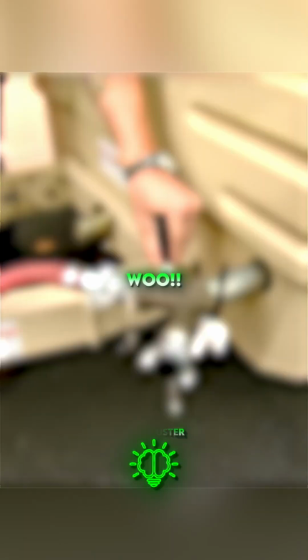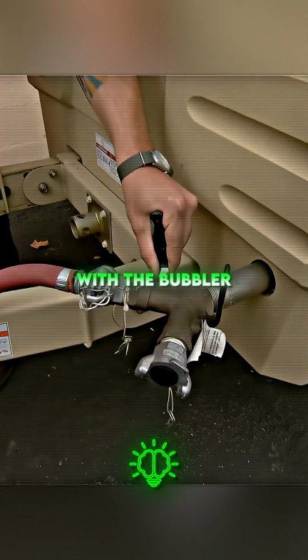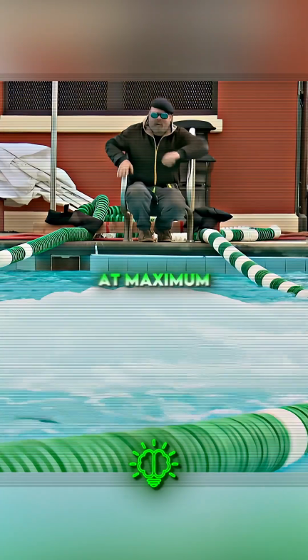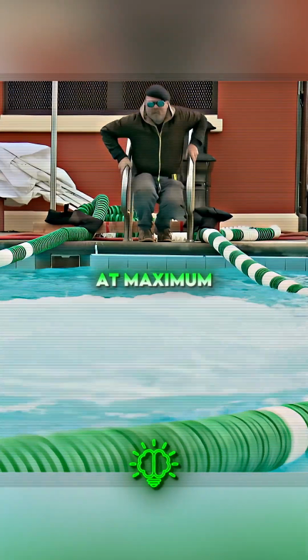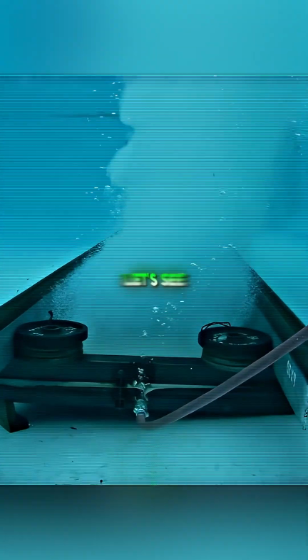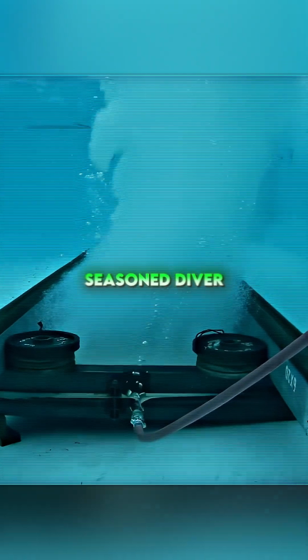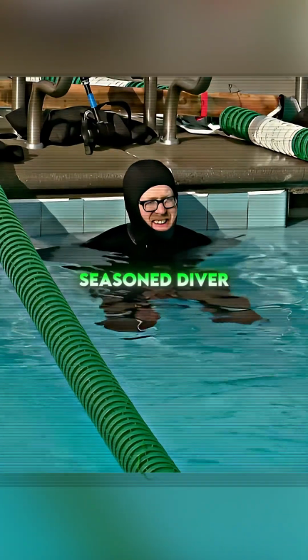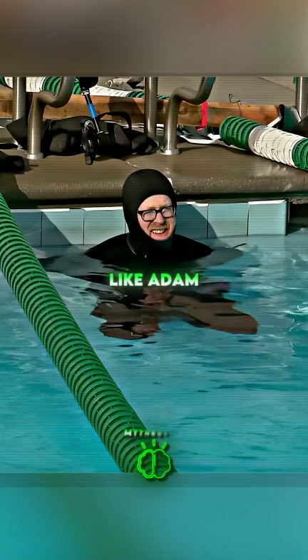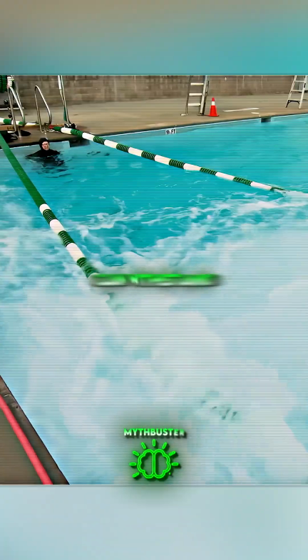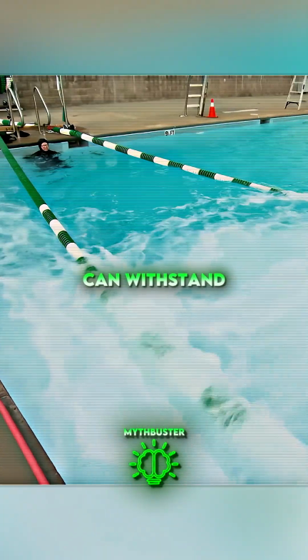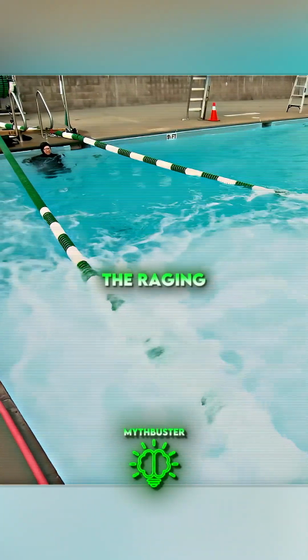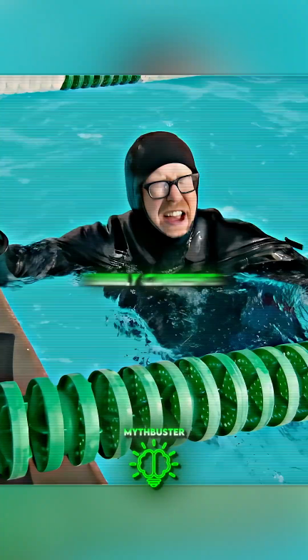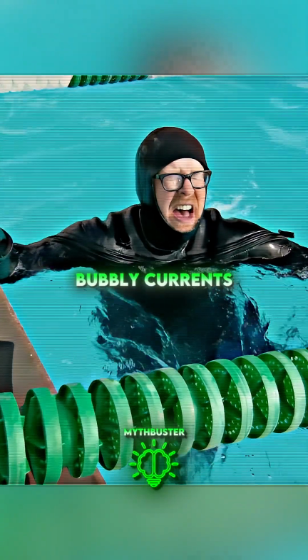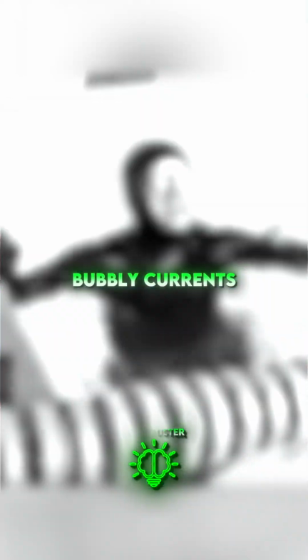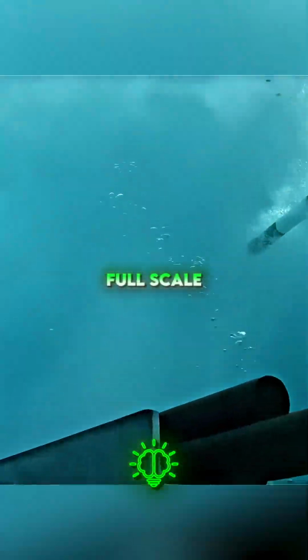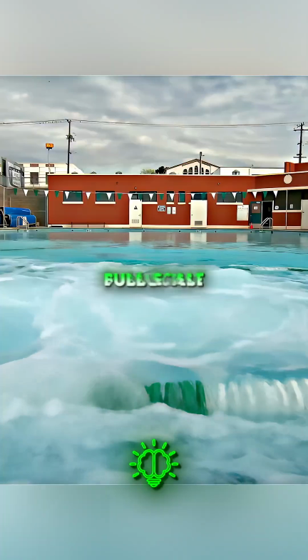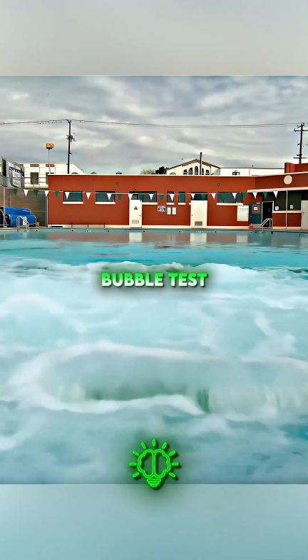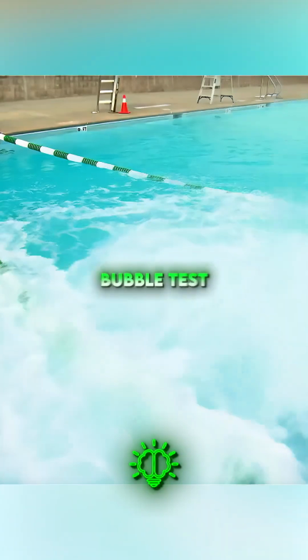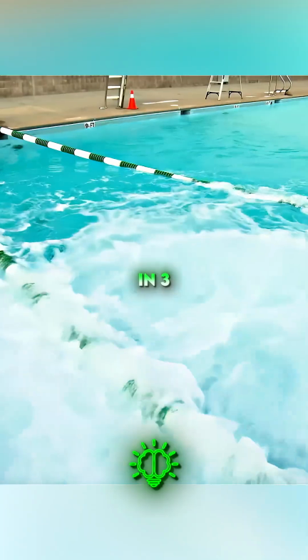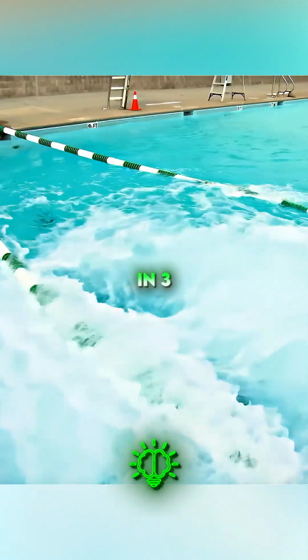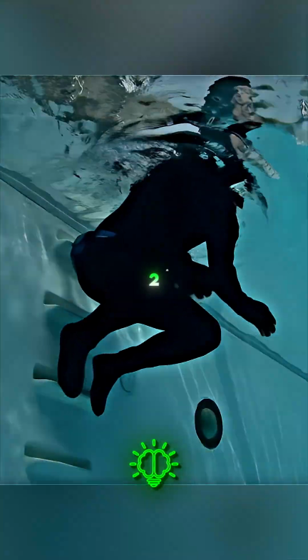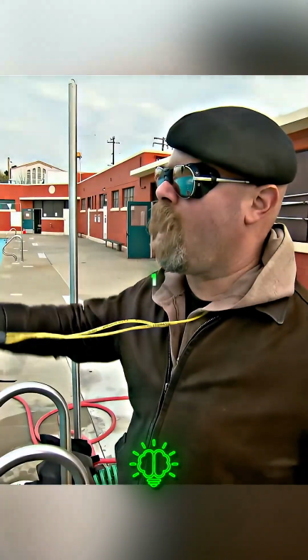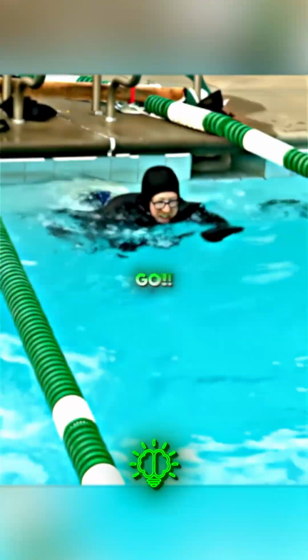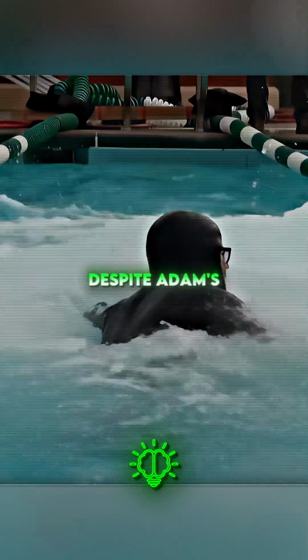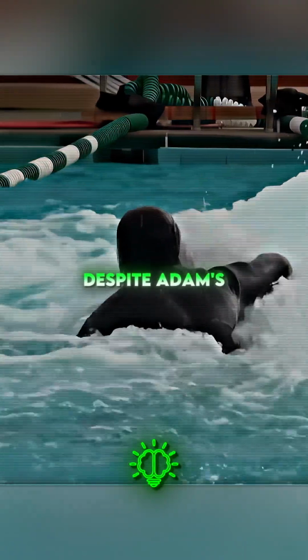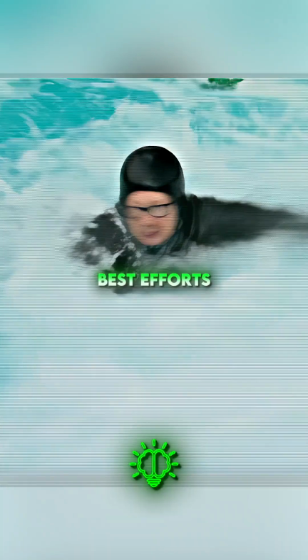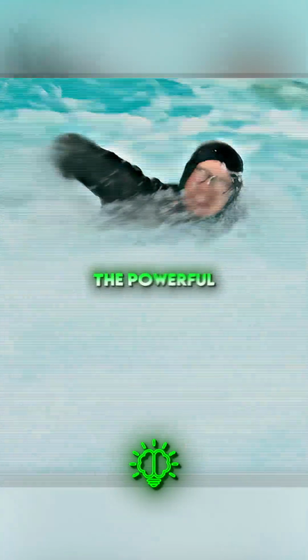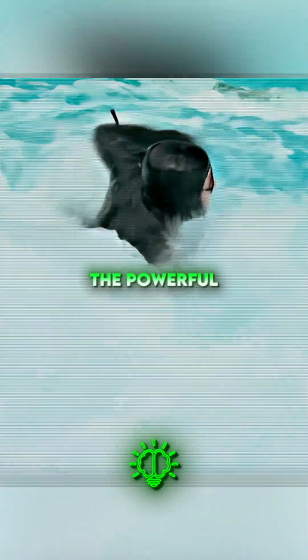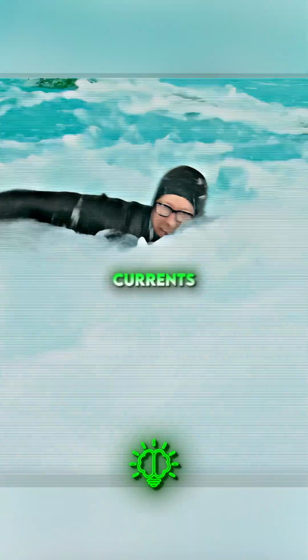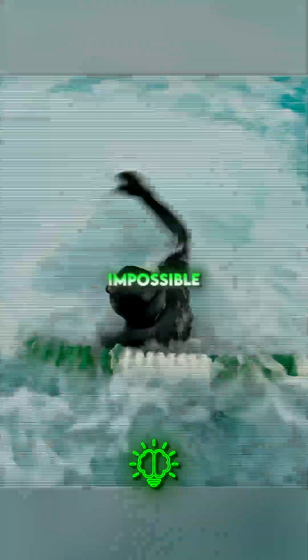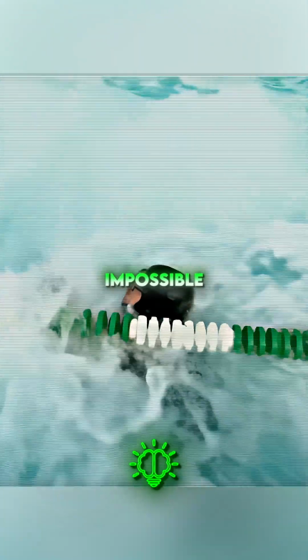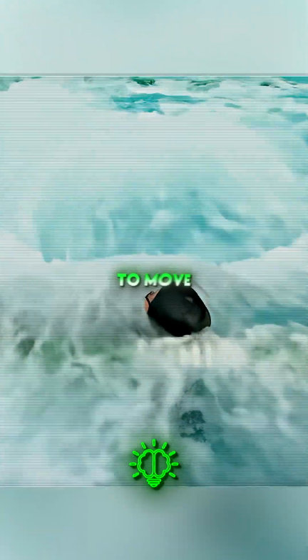With the bubbler at maximum, they tested whether a seasoned diver like Adam could withstand the raging bubbly currents. Full scale bubble test in three, two, one, go. Despite Adam's best efforts, the powerful currents made it impossible for him to move.